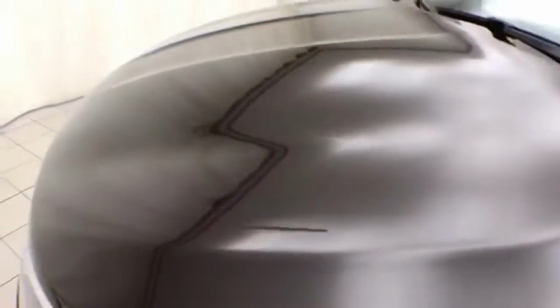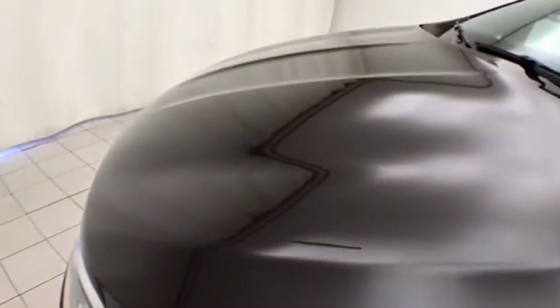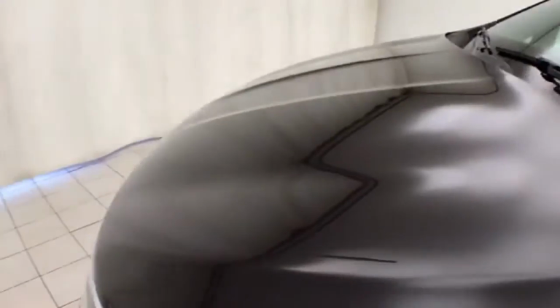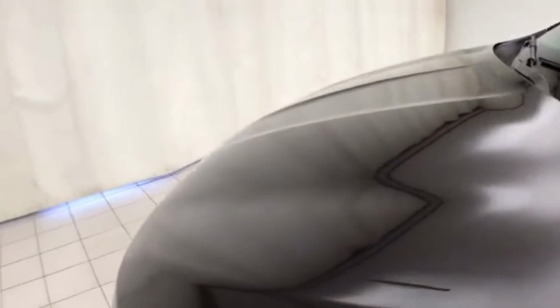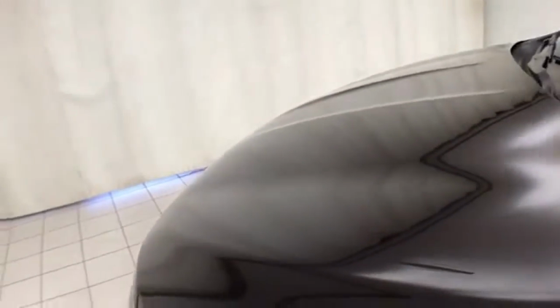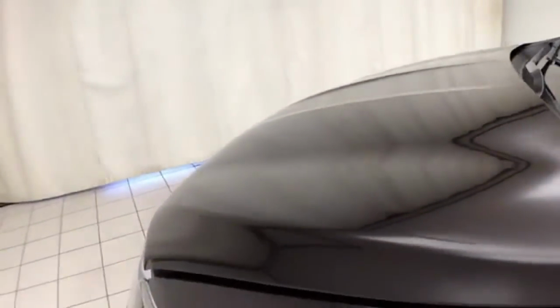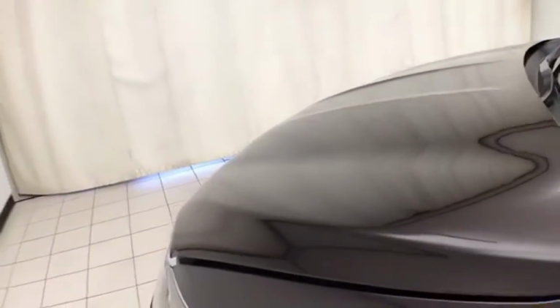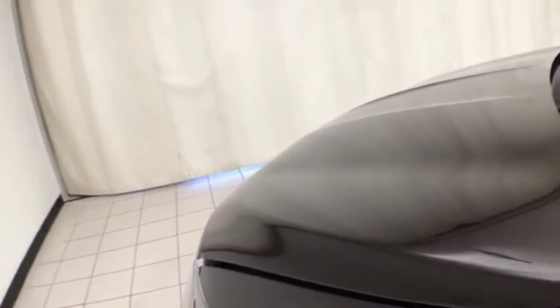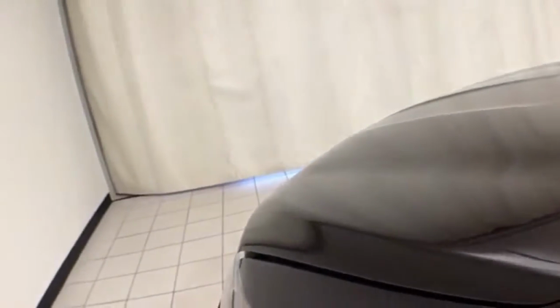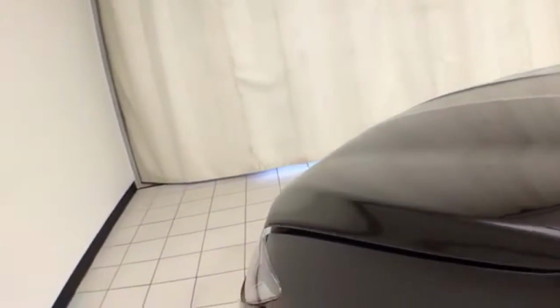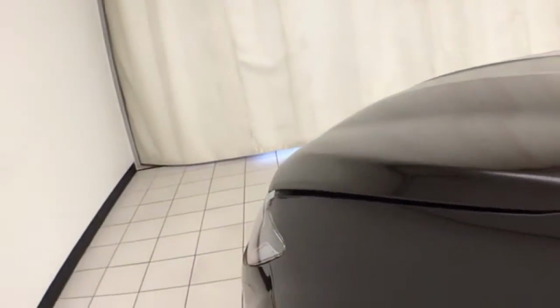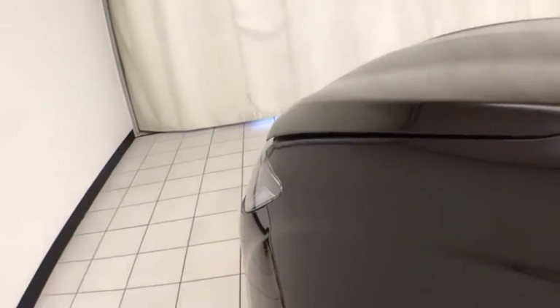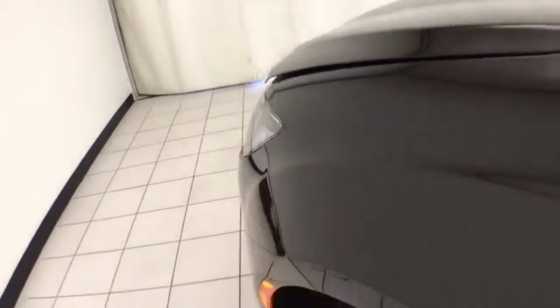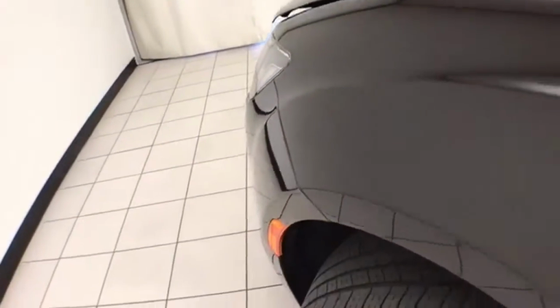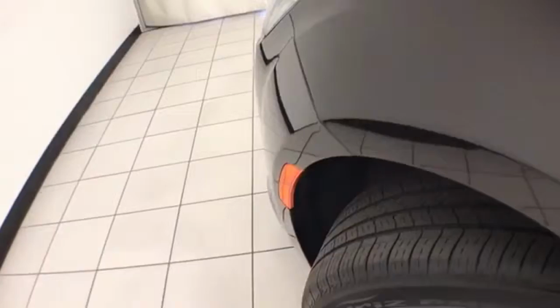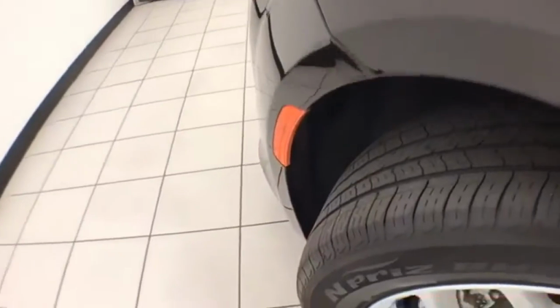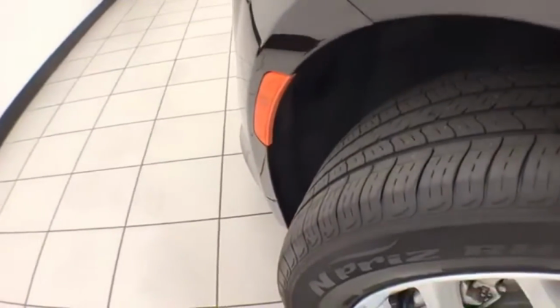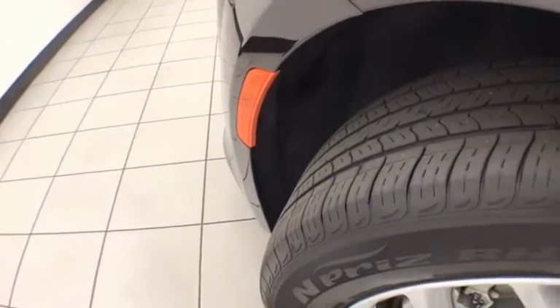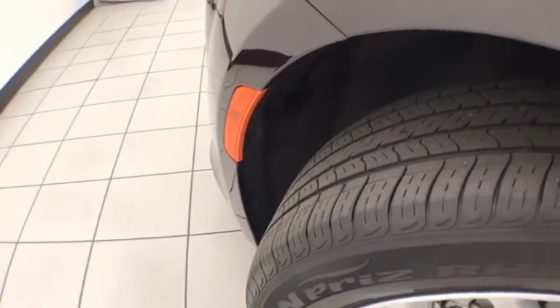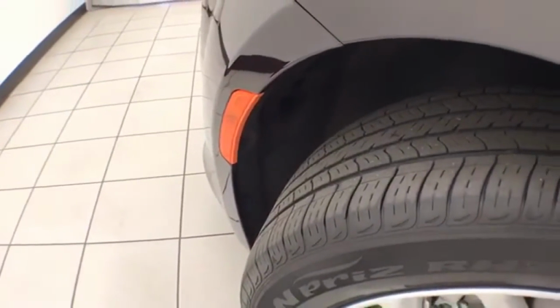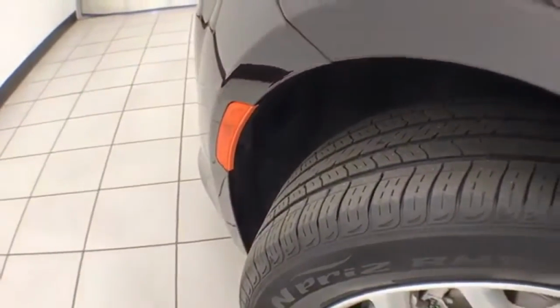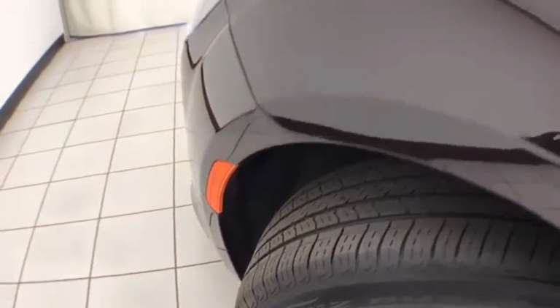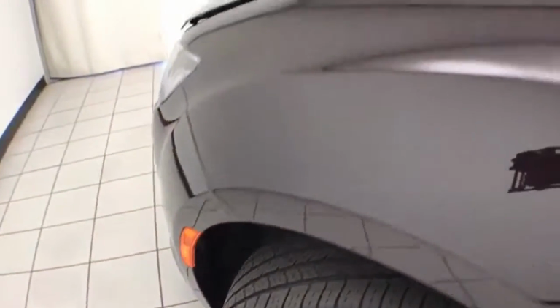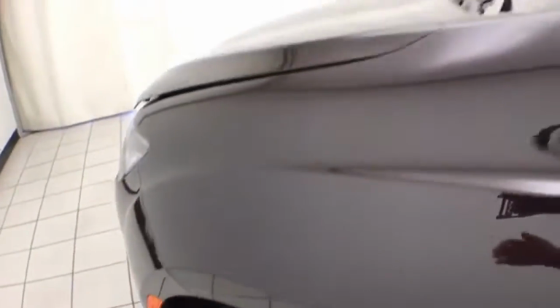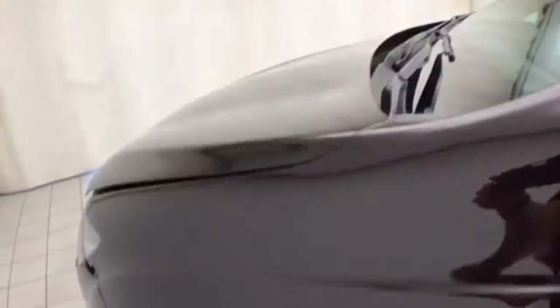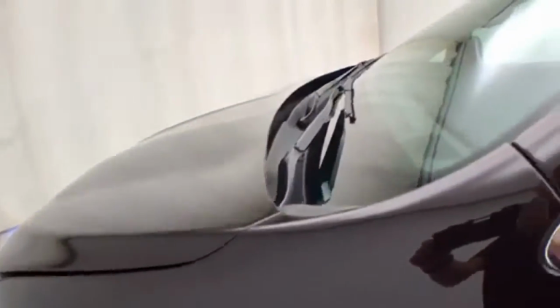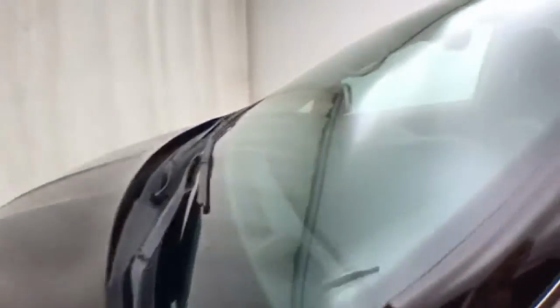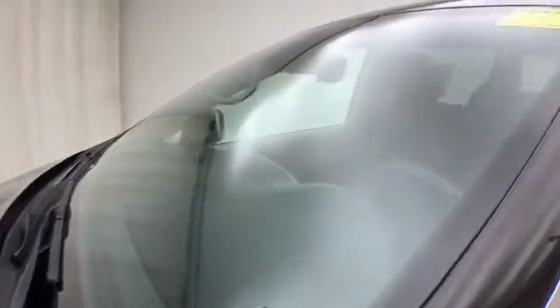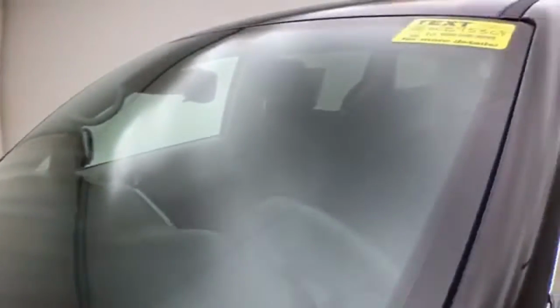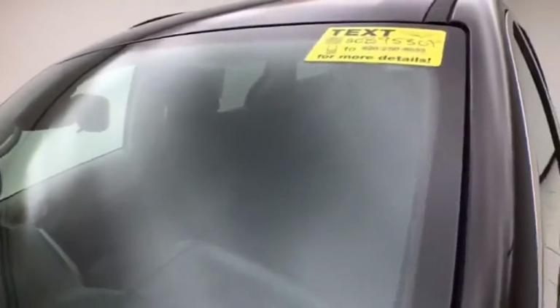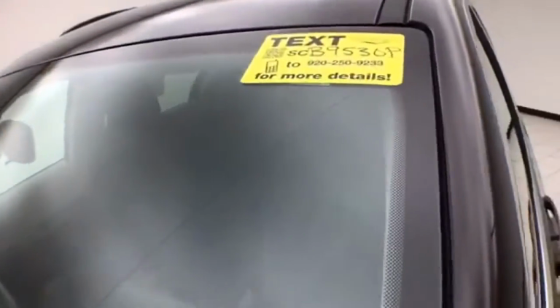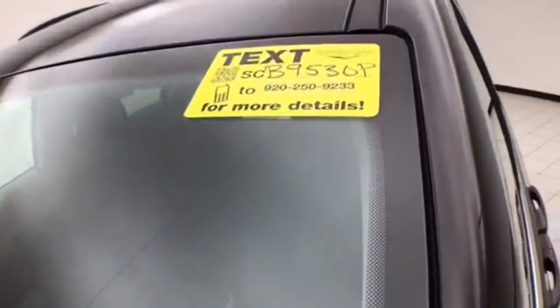Excellent fuel economy — EPA average of 19 miles per gallon in the city and 28 on the highway. There is approximately 50% tire tread remaining. Don't forget about that Chrysler Group certification protecting your investment.